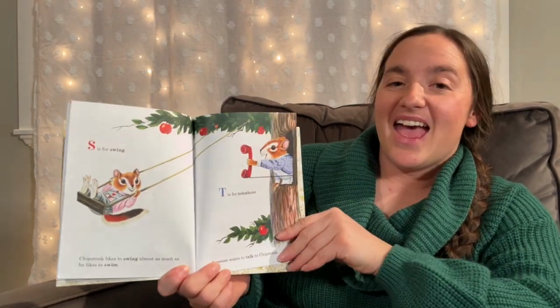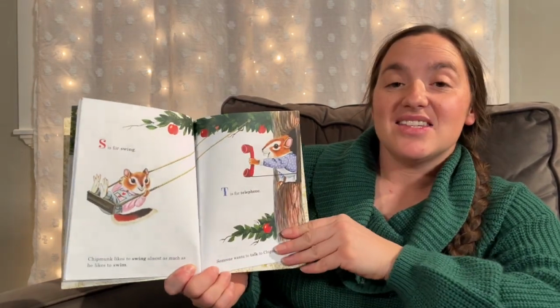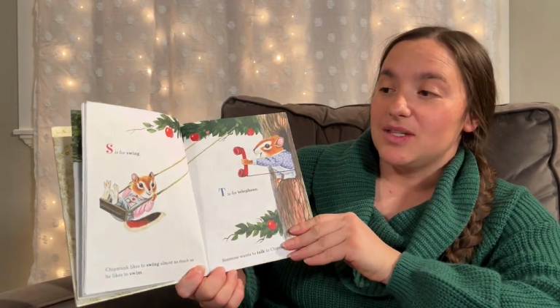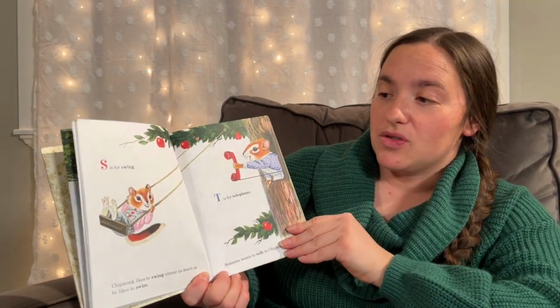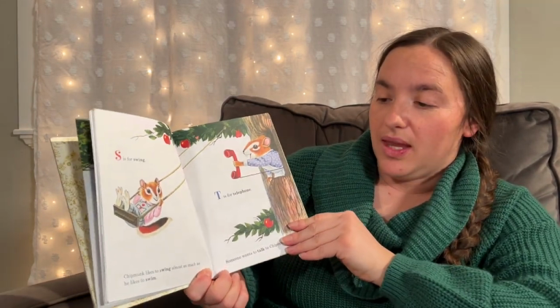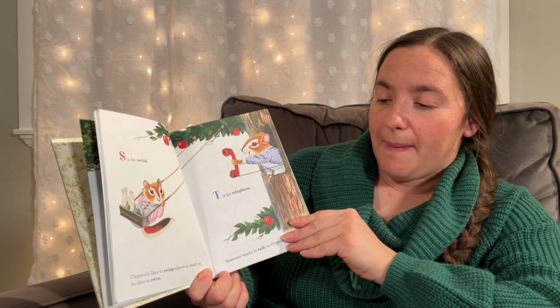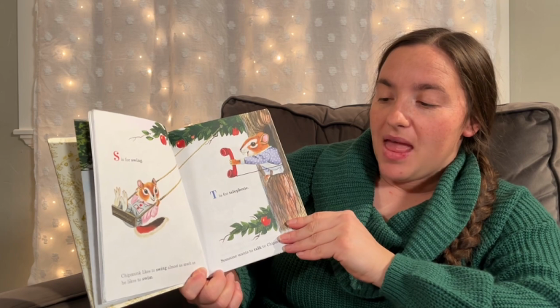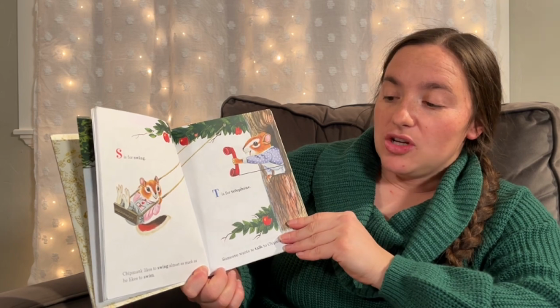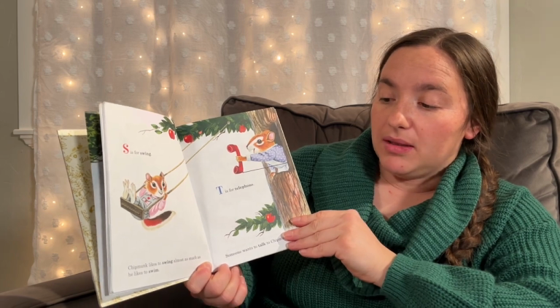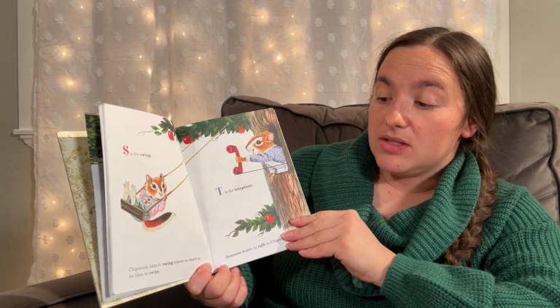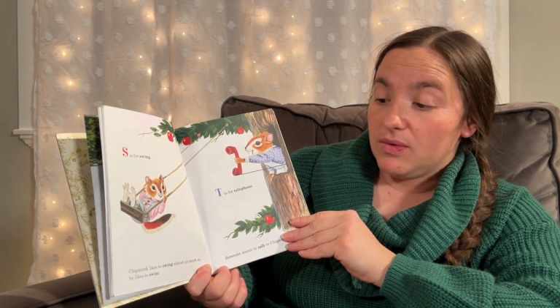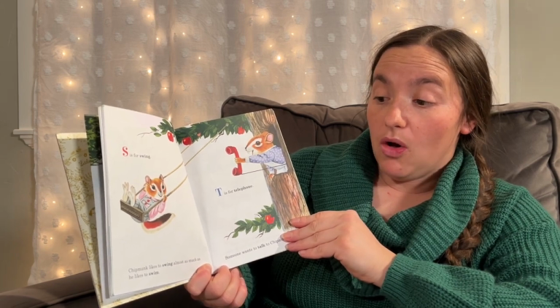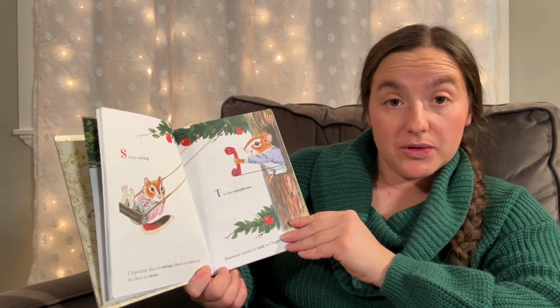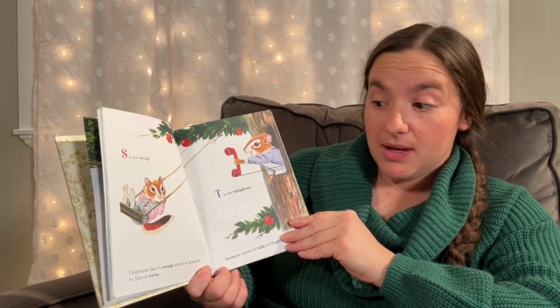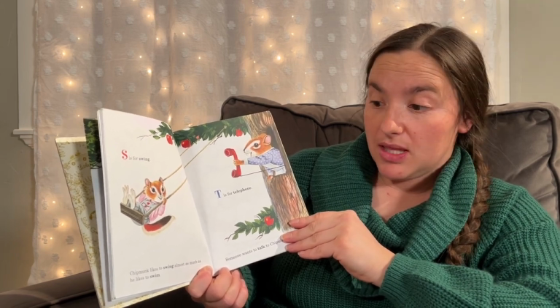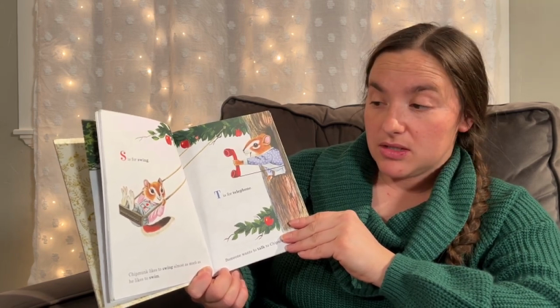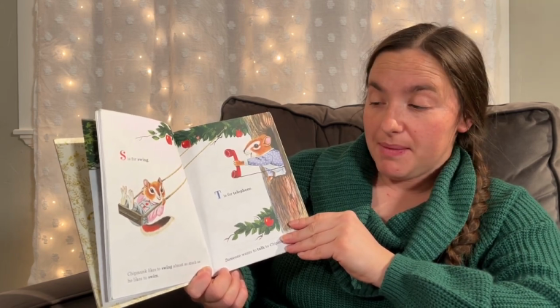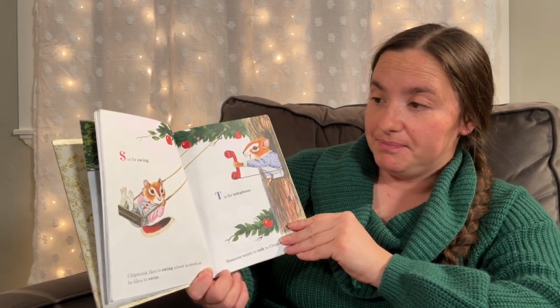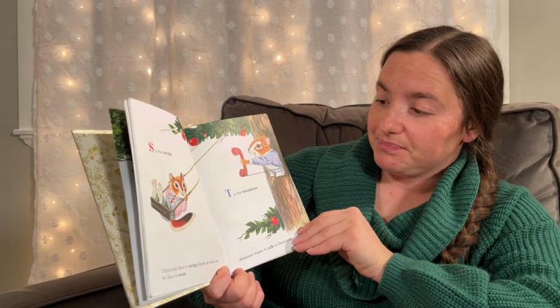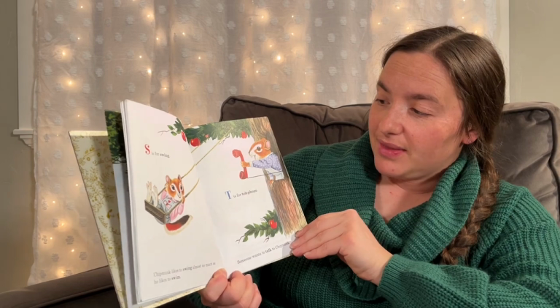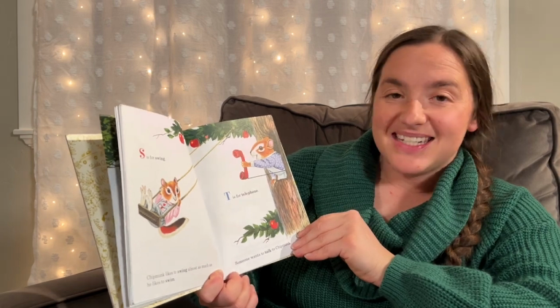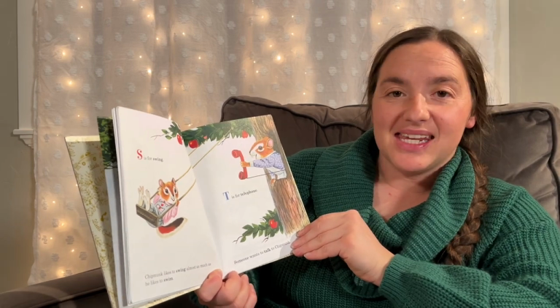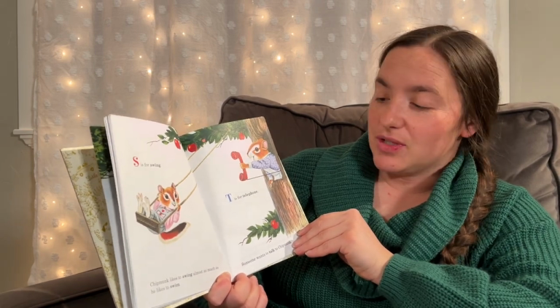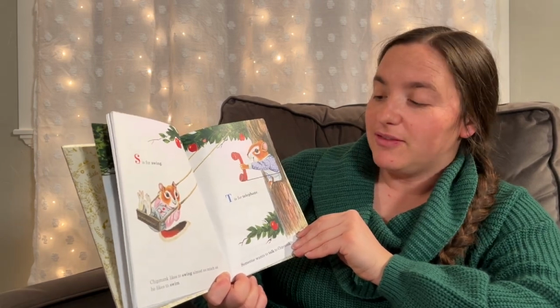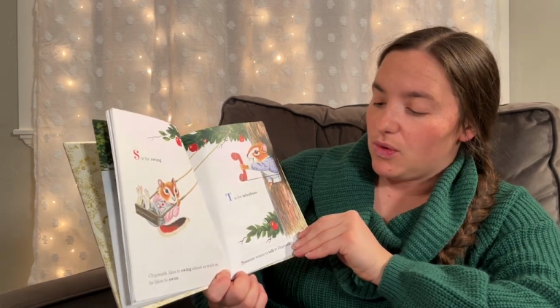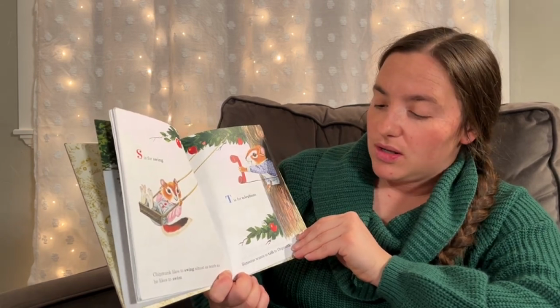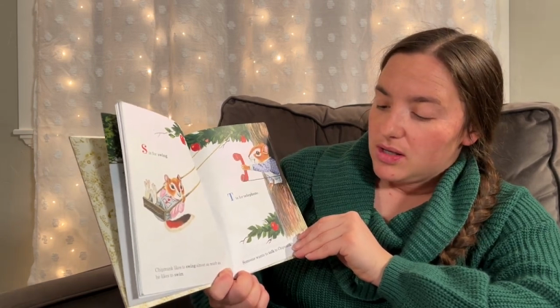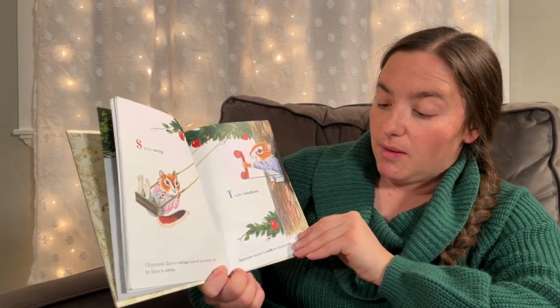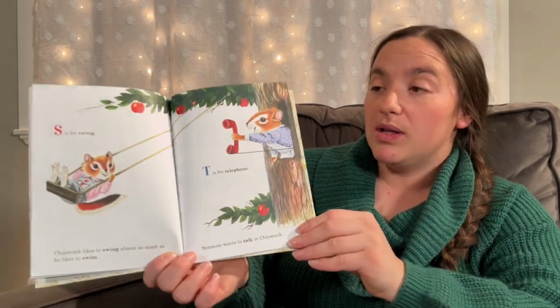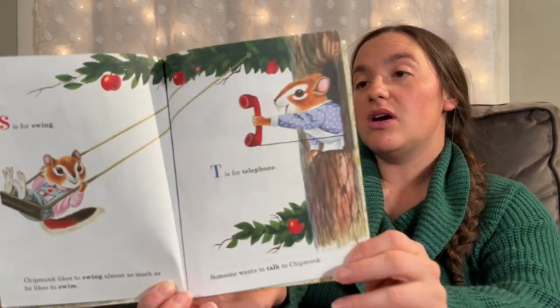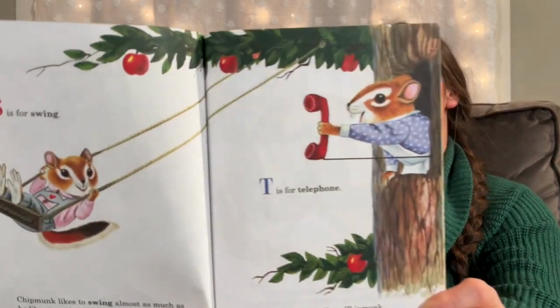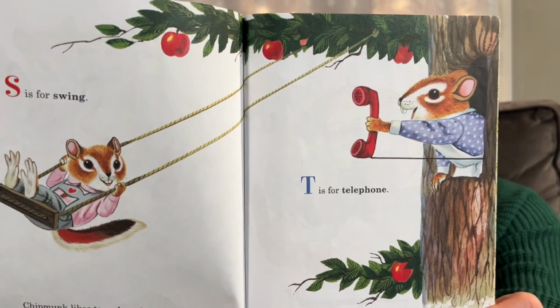S is for Swing. Chipmunk likes to swing almost as much as he likes to swim. T is for Telephone. Someone wants to talk to Chipmunk.